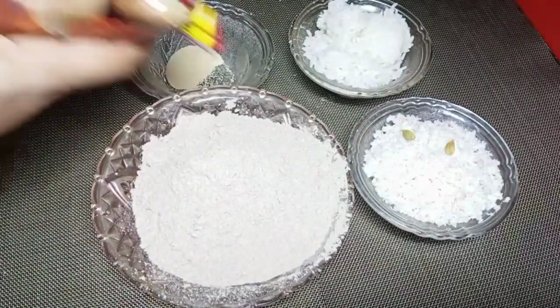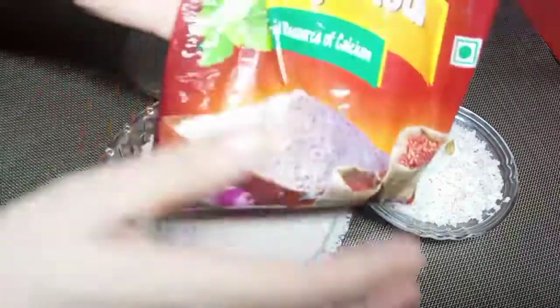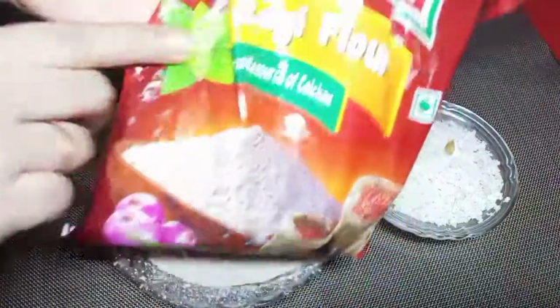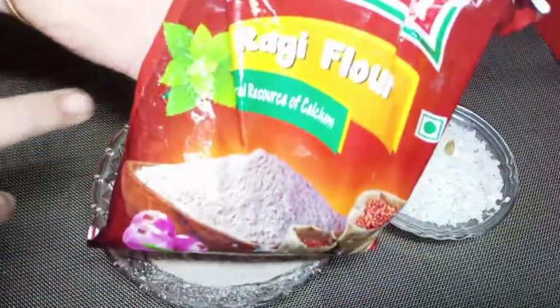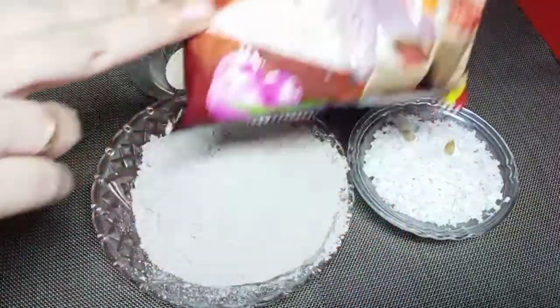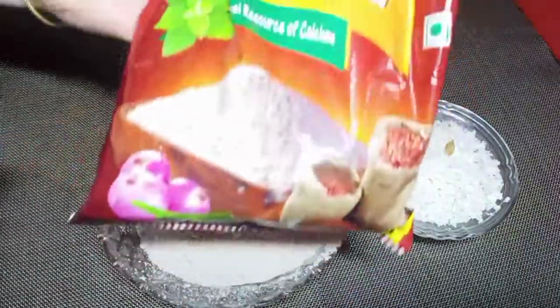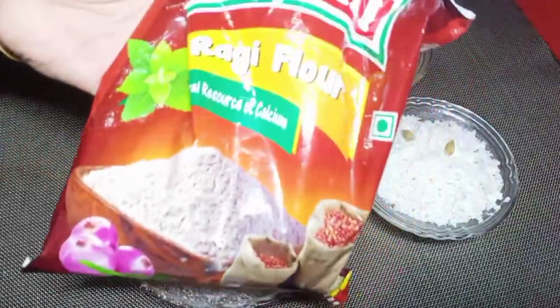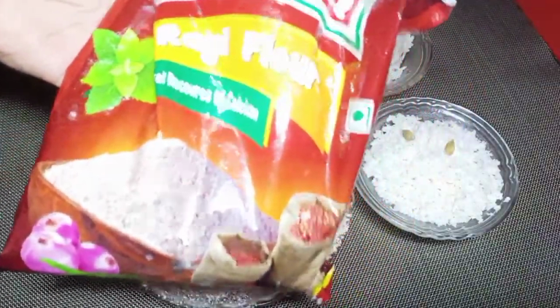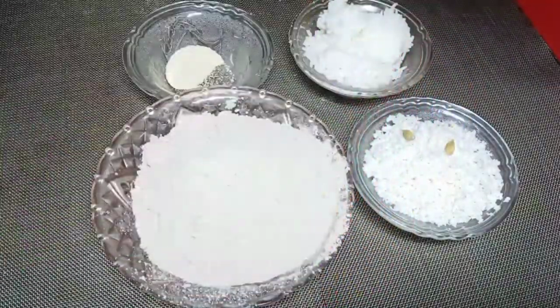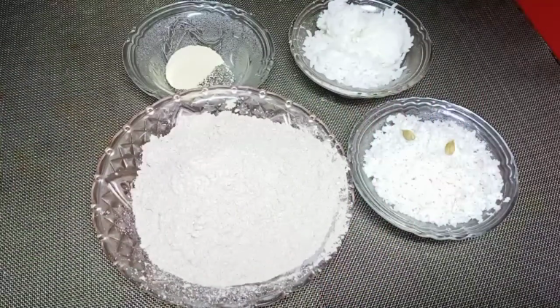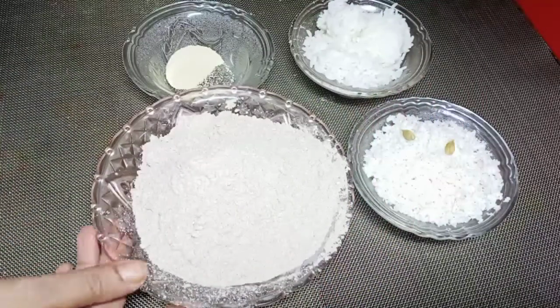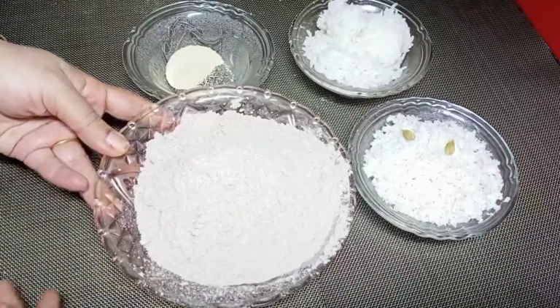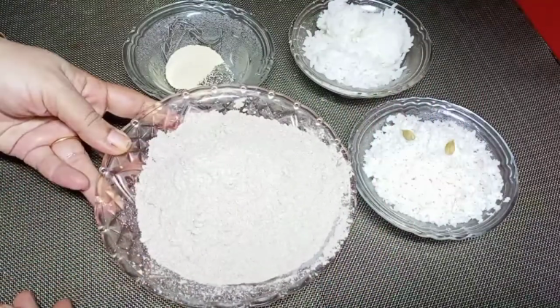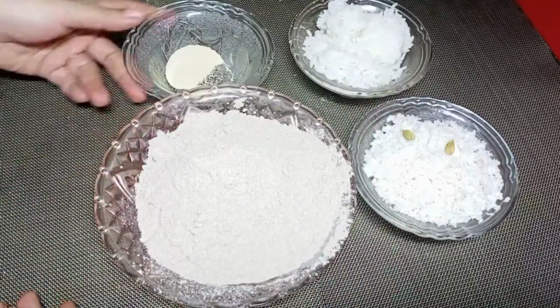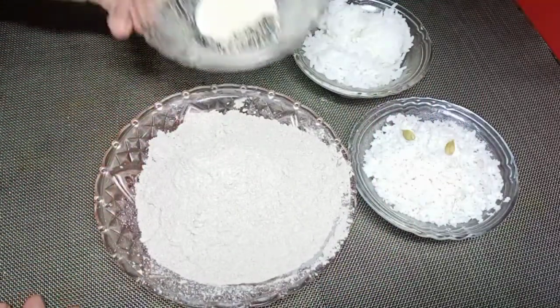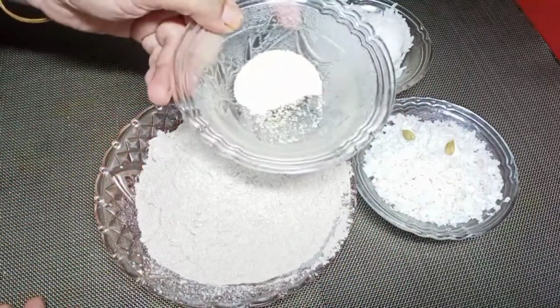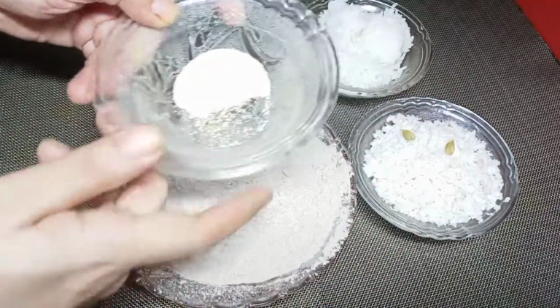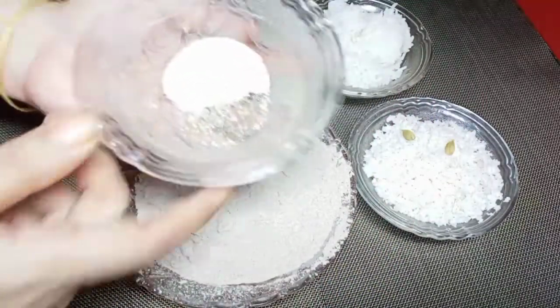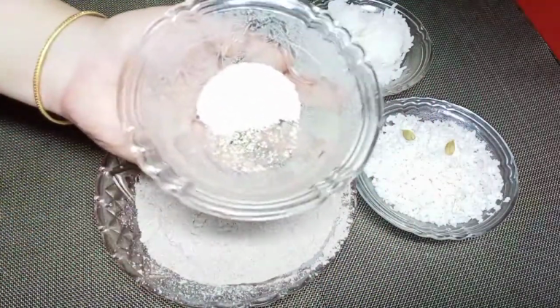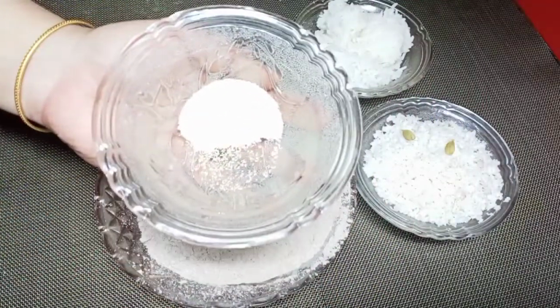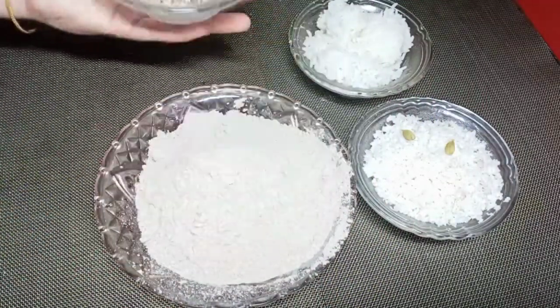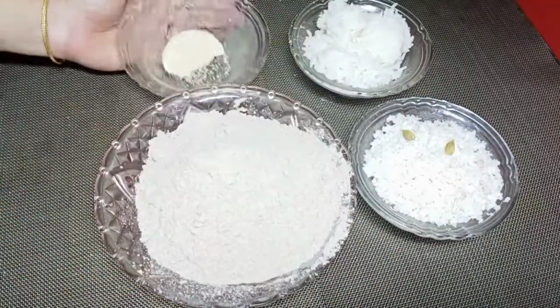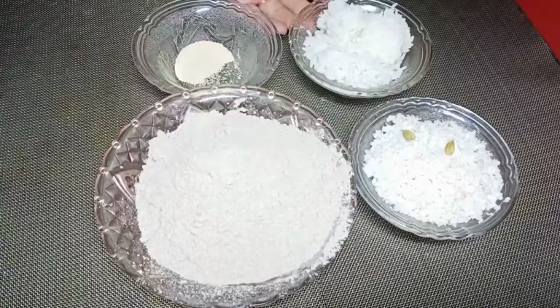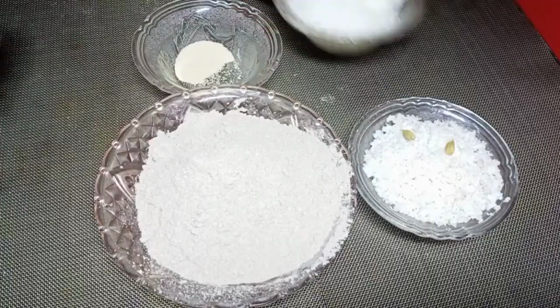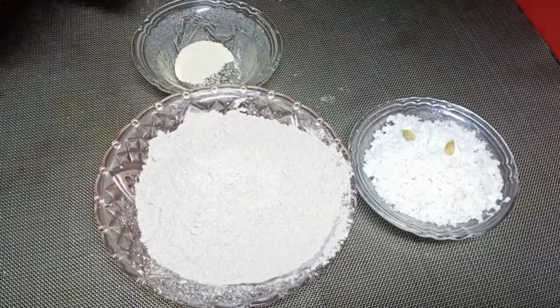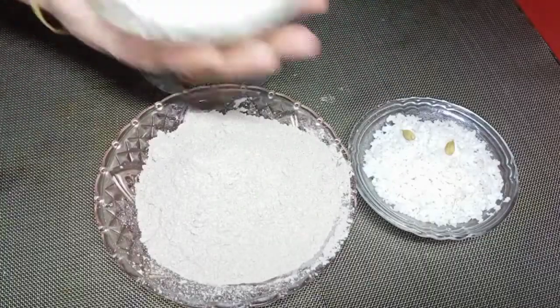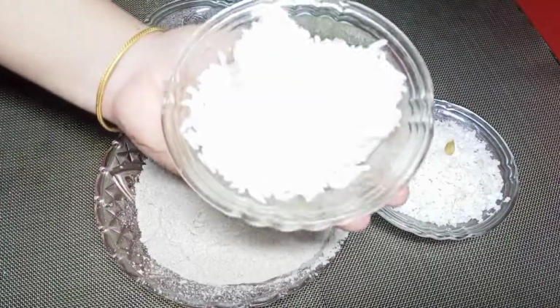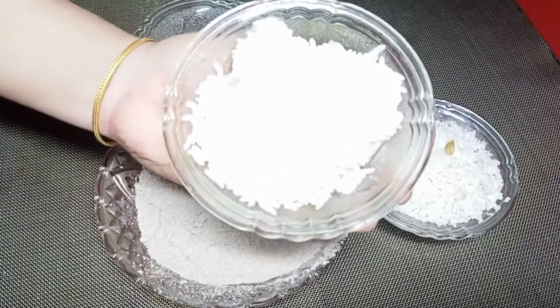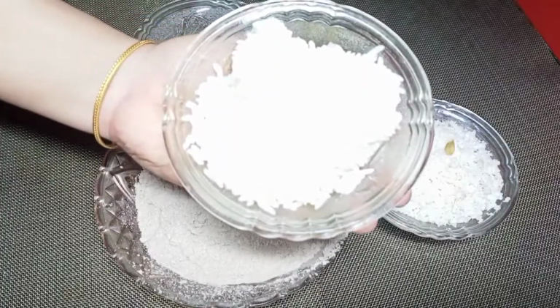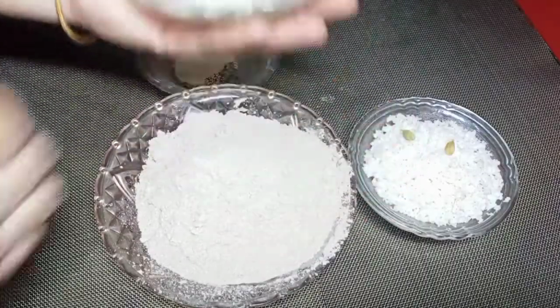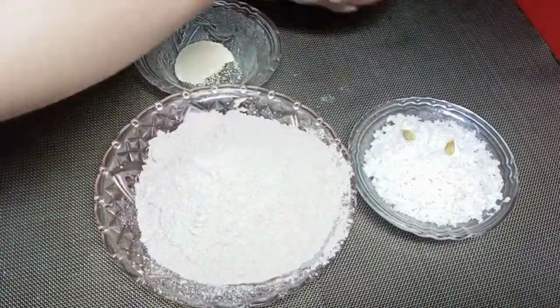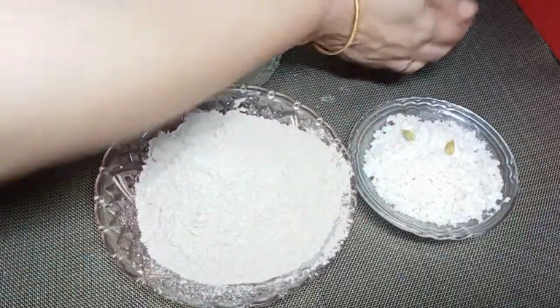Now I am adding two raw ingredients going into the batter. I will add a ready-made powder, then I will add instant excess taste. Now I will add 1 cup of rice.